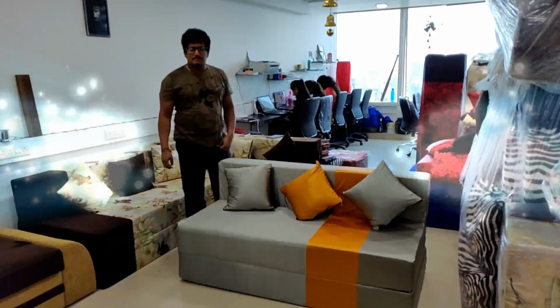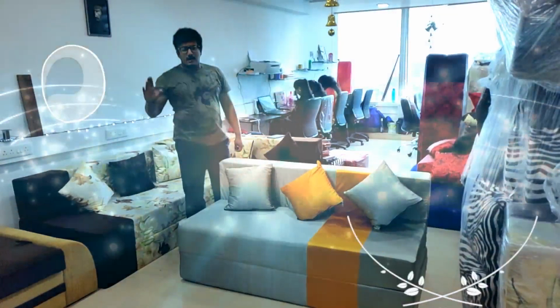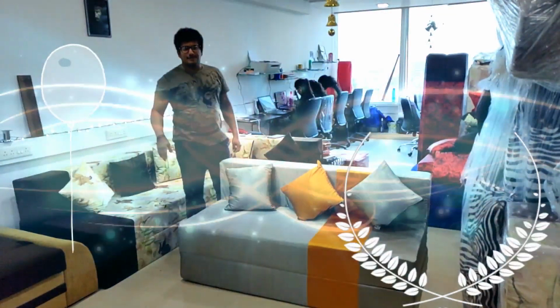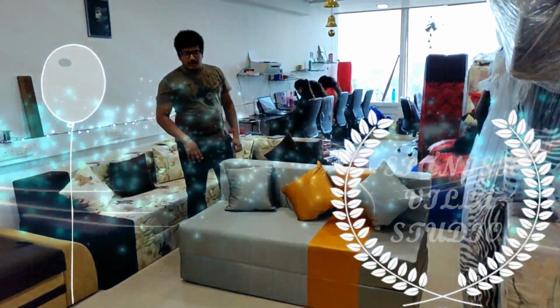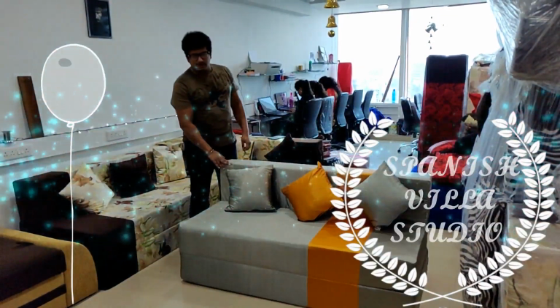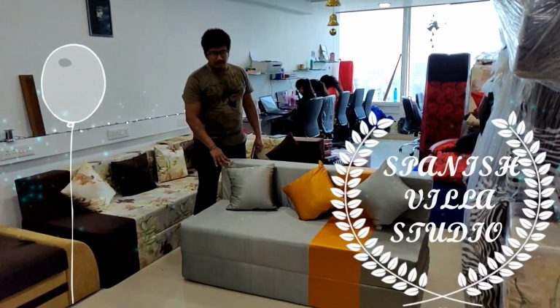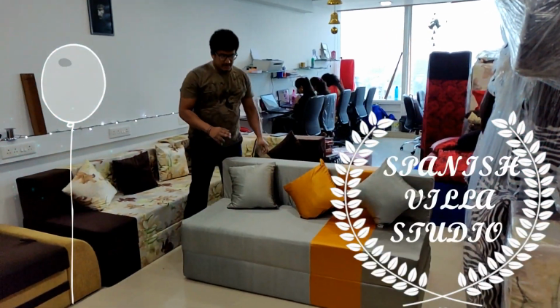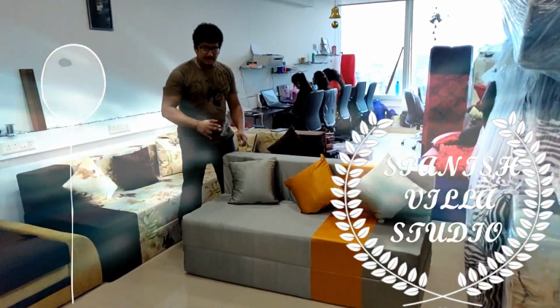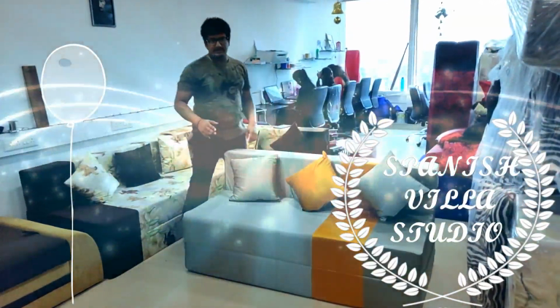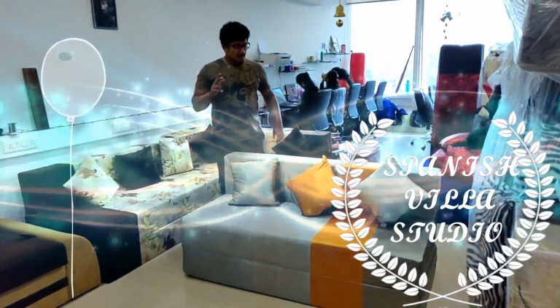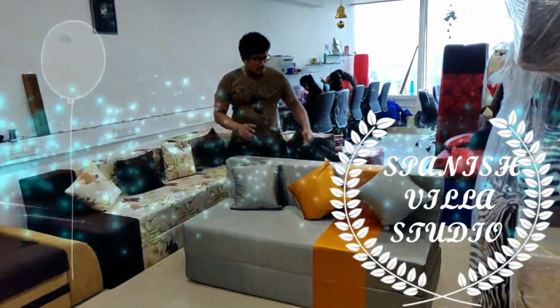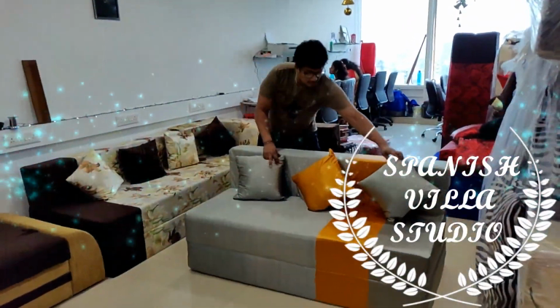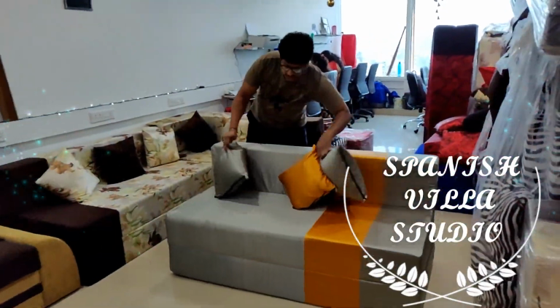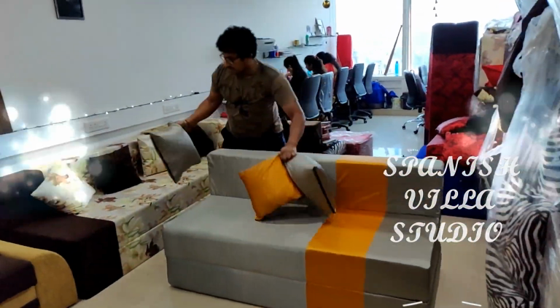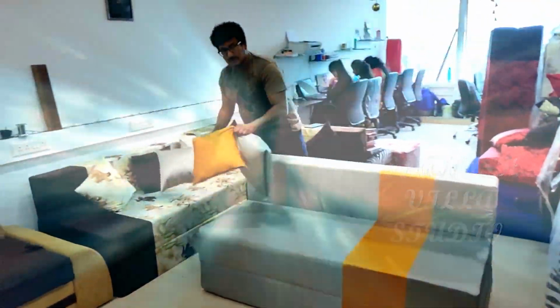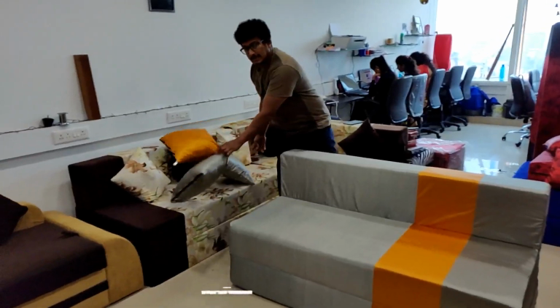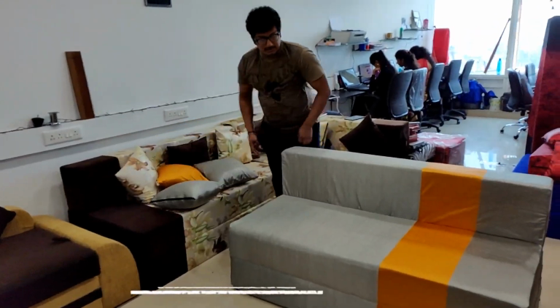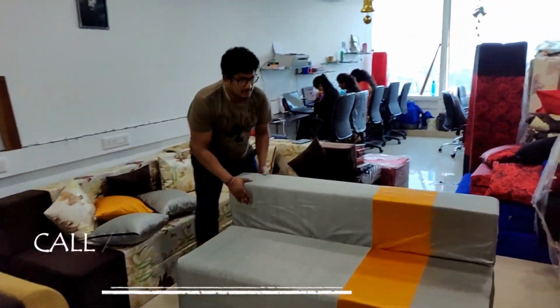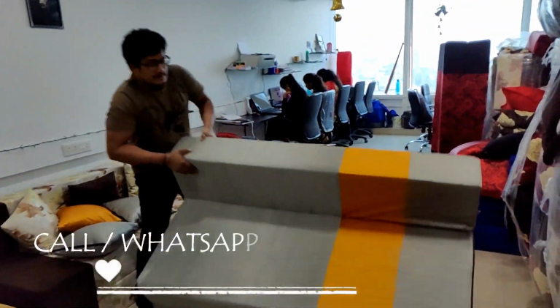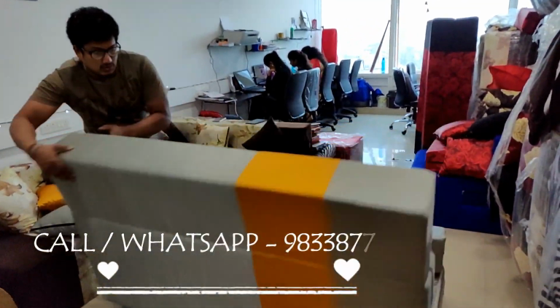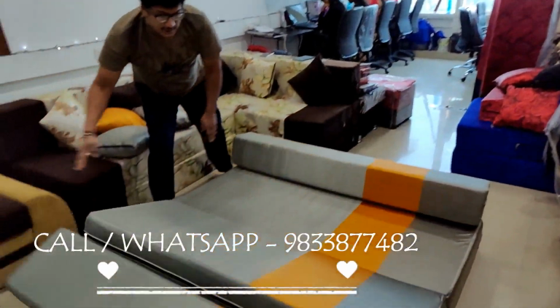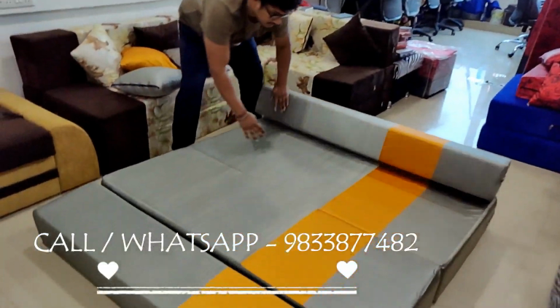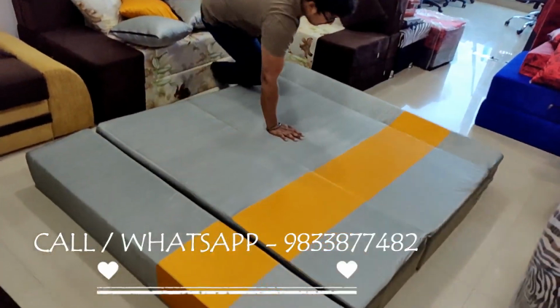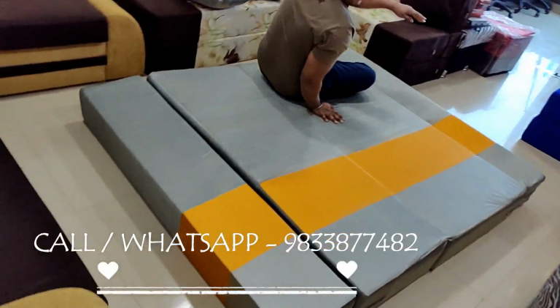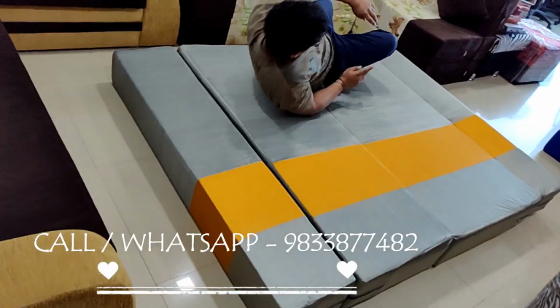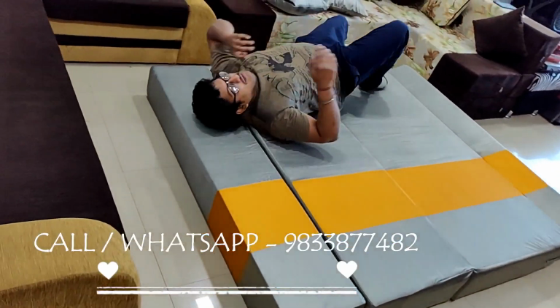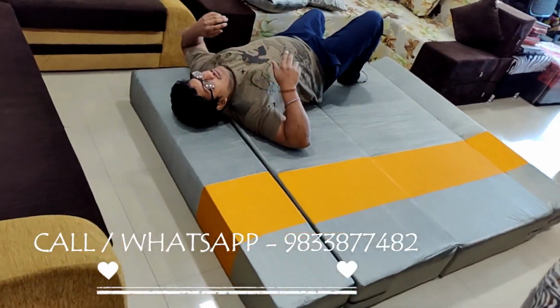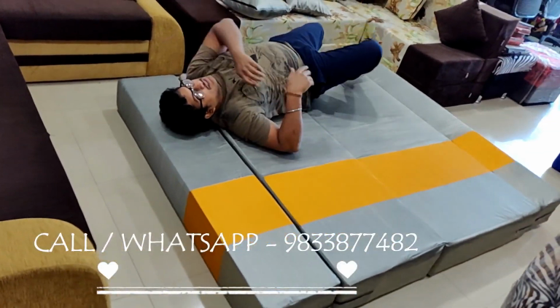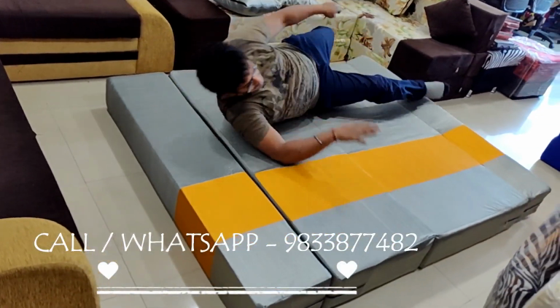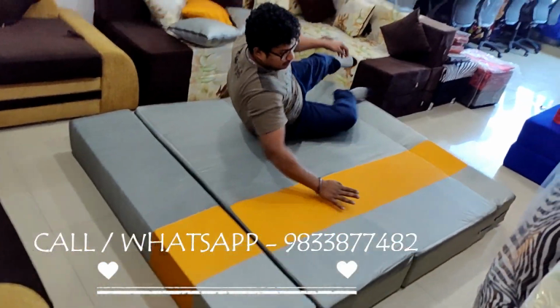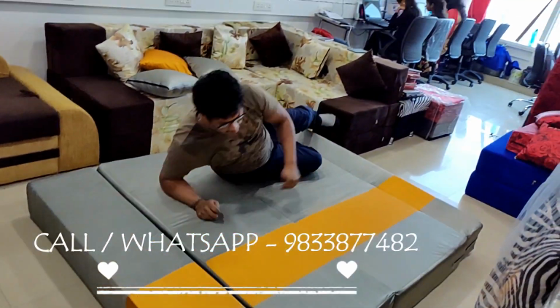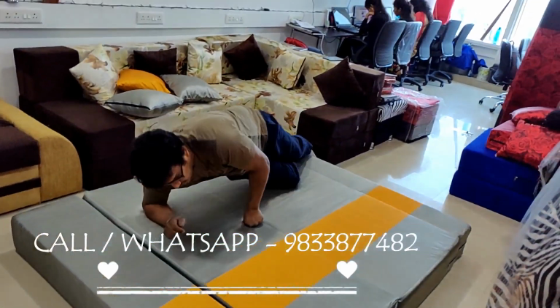This is a sofa bed with three-seater for three people to sit and sleep. This is a double bed, 5 by 6. Two adults and one child can sit.